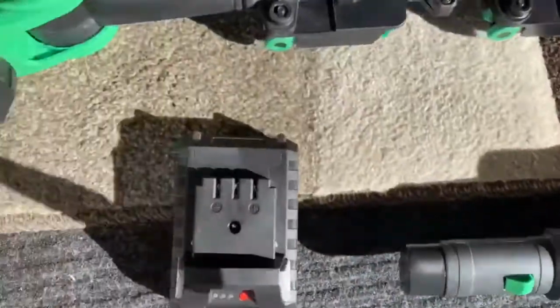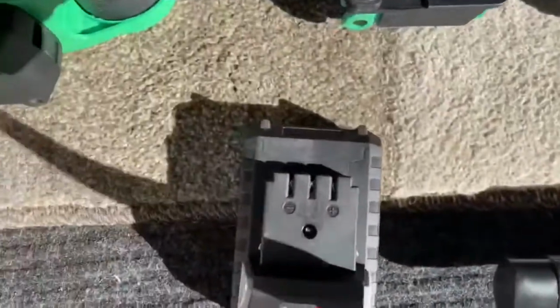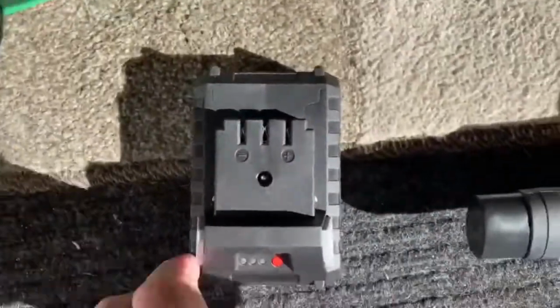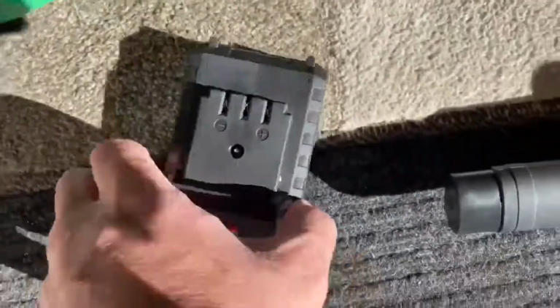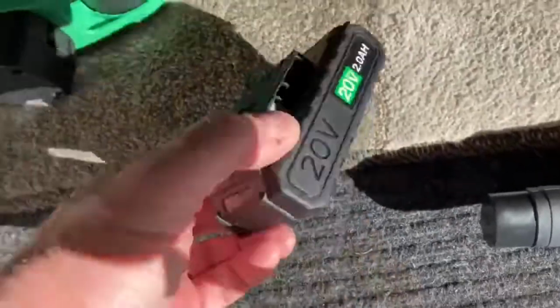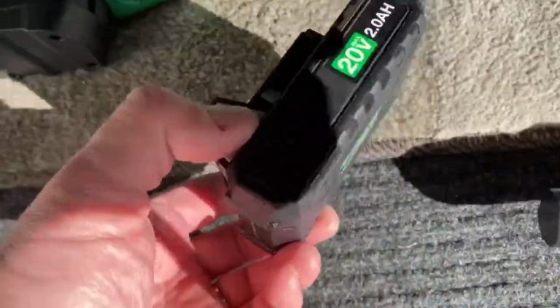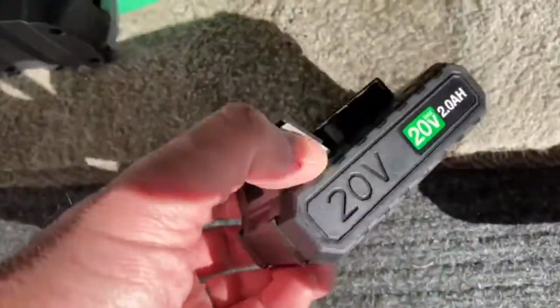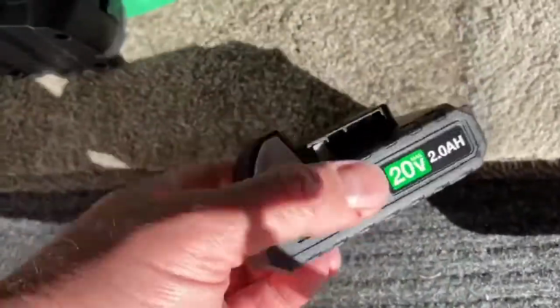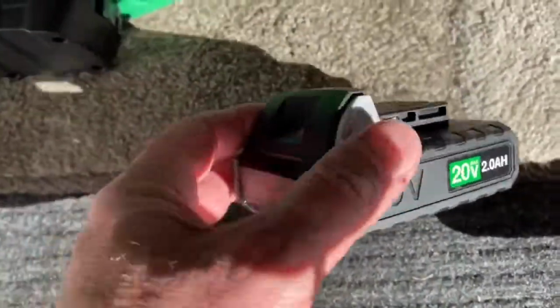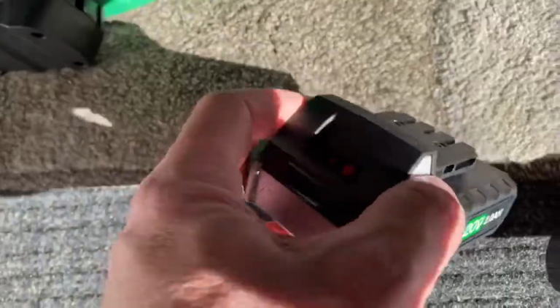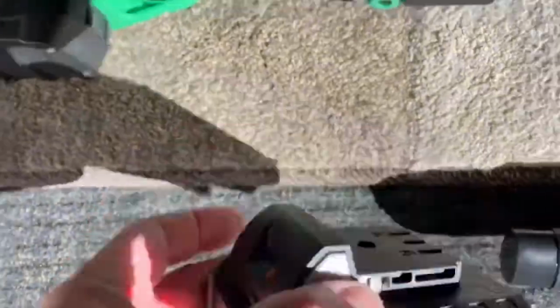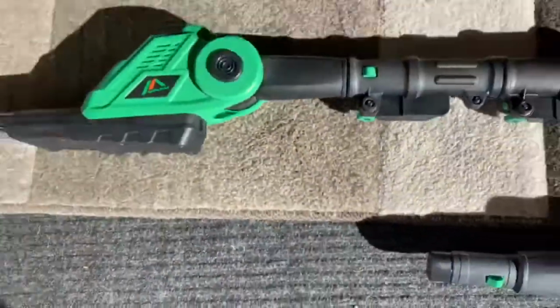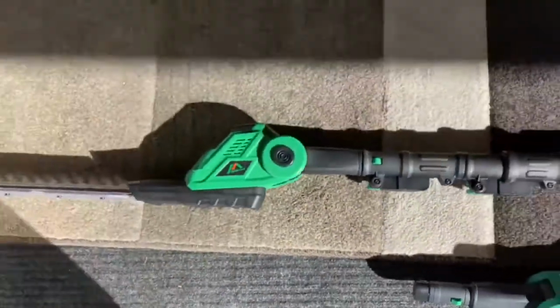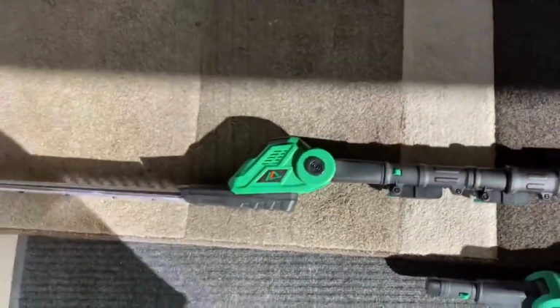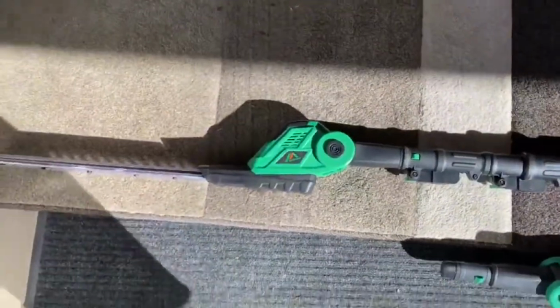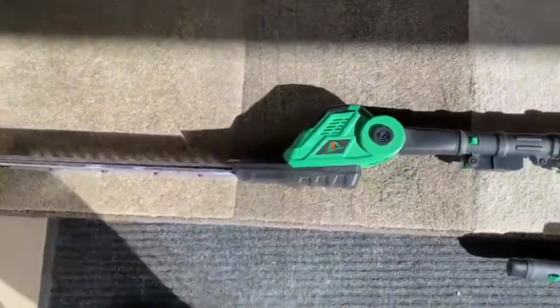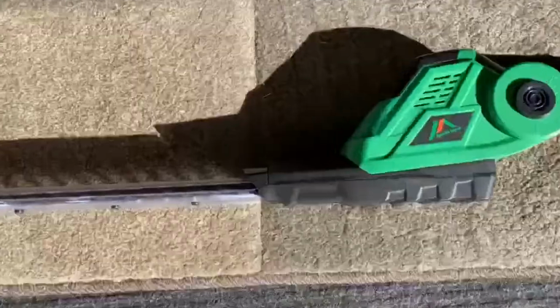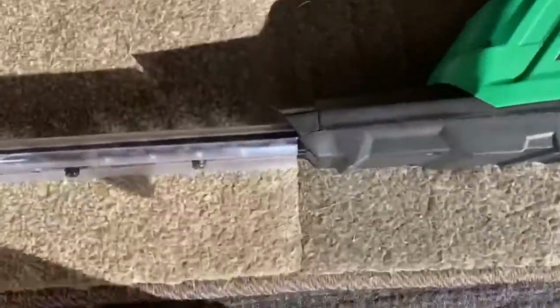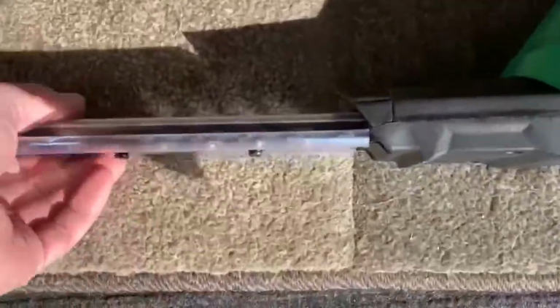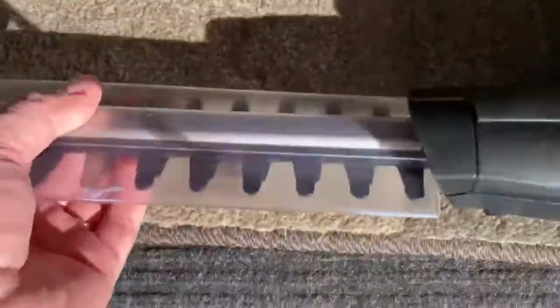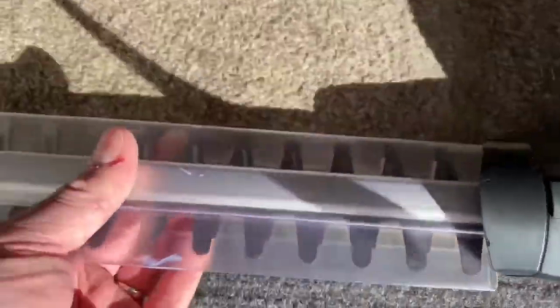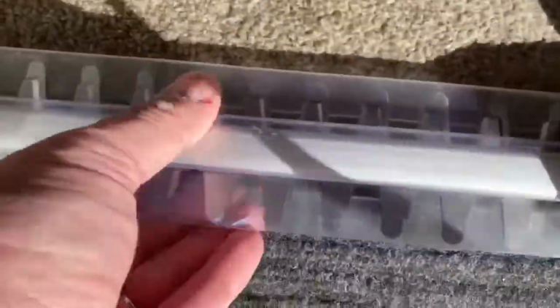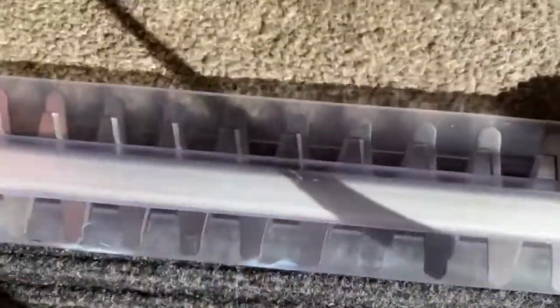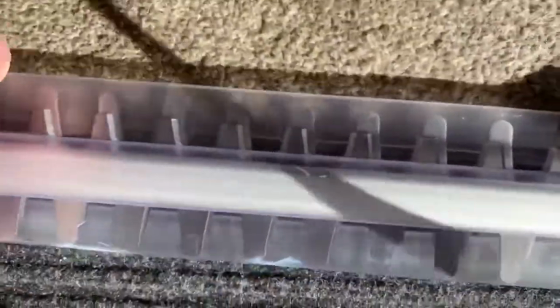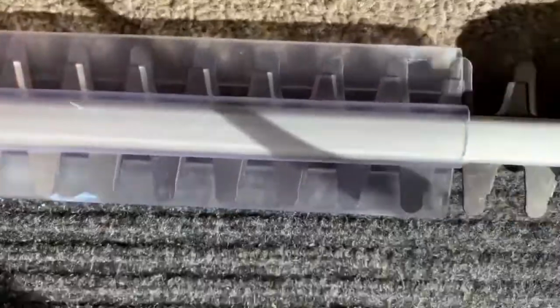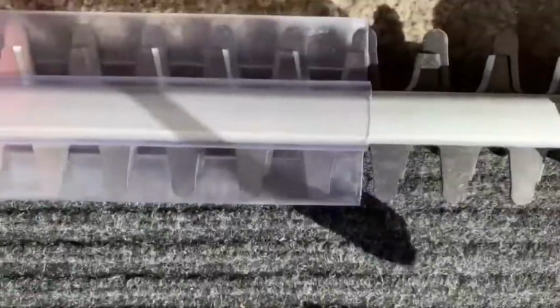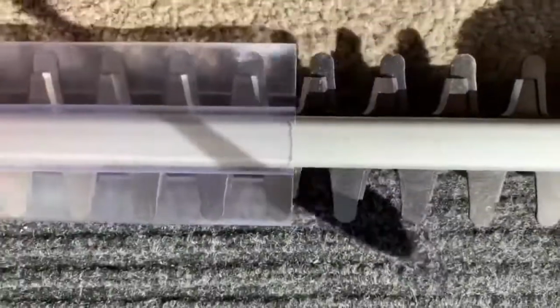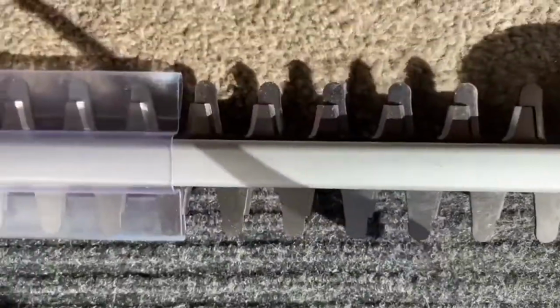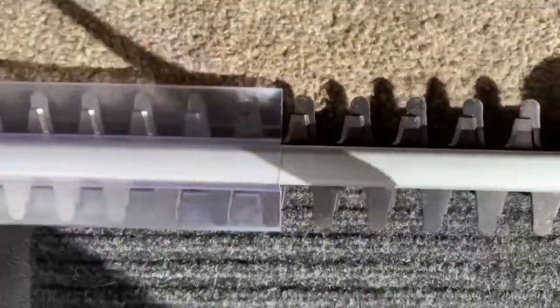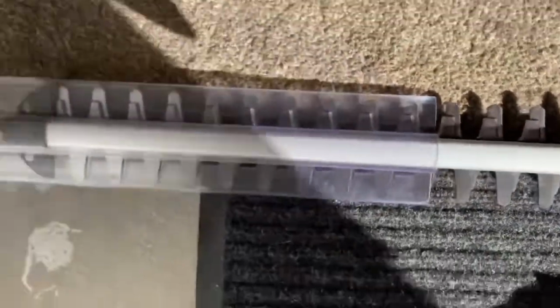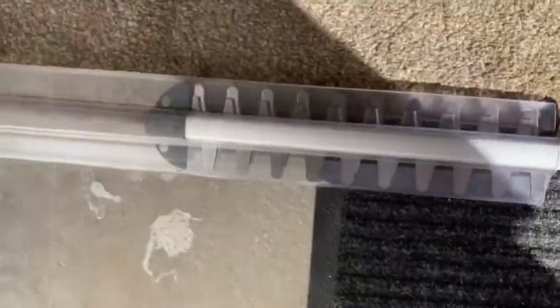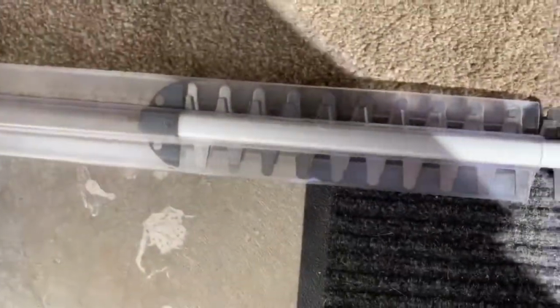I'm going to go ahead and put on this 20-volt battery here to the edge. Before I do, I want to show you that it does have a nice sheath for this as well, and the blades.